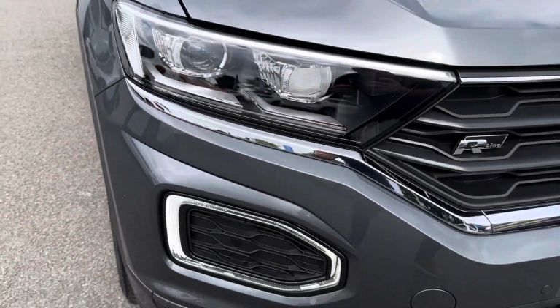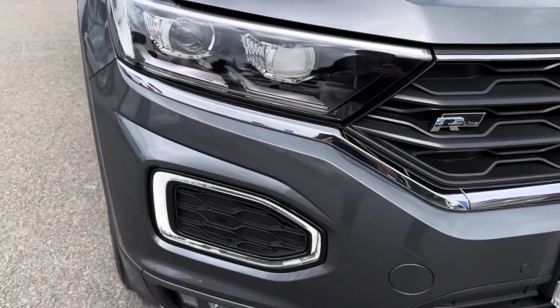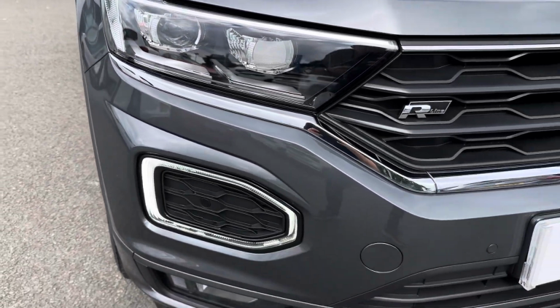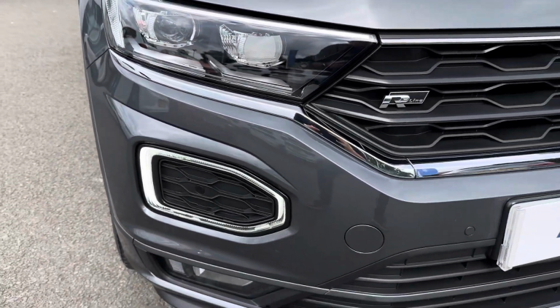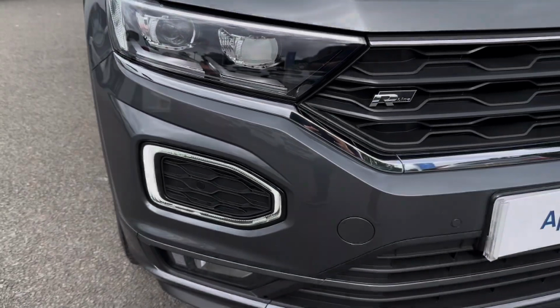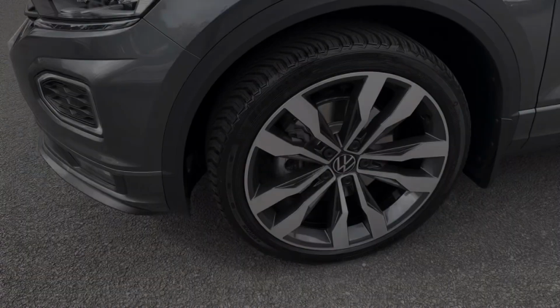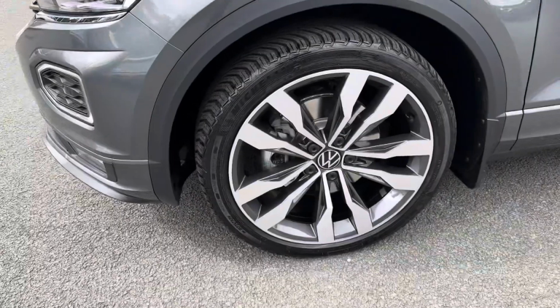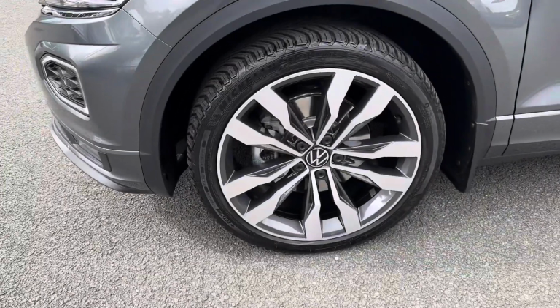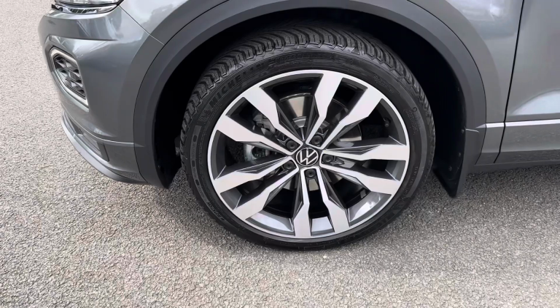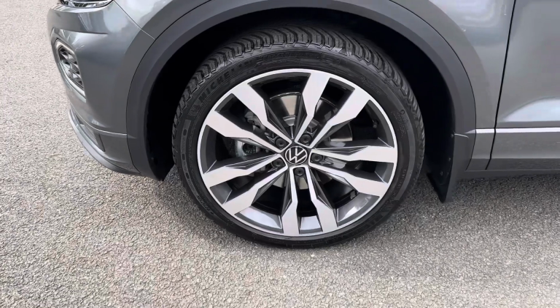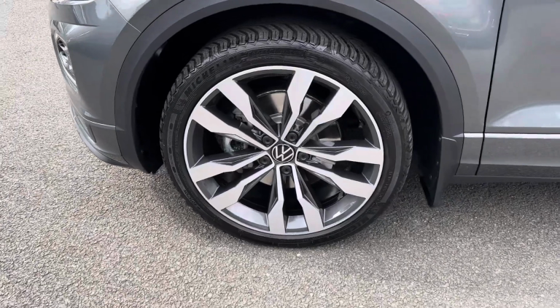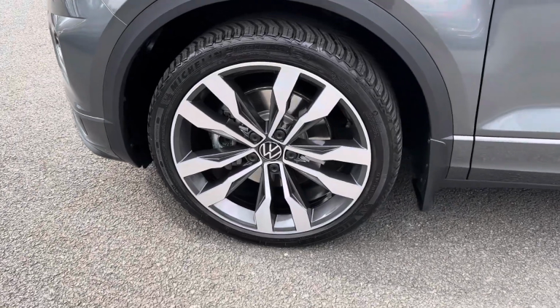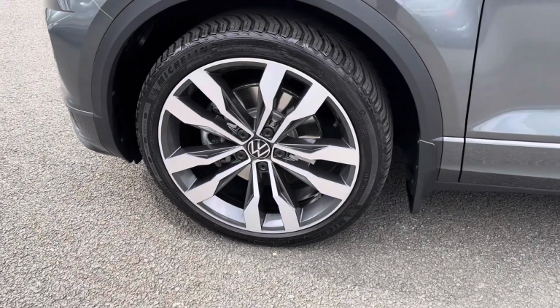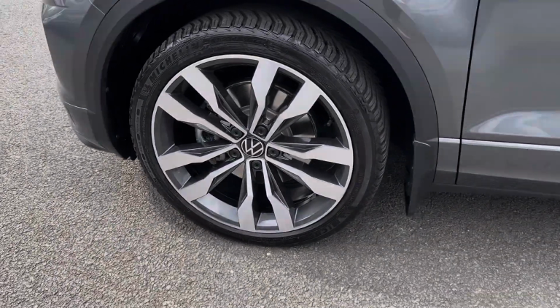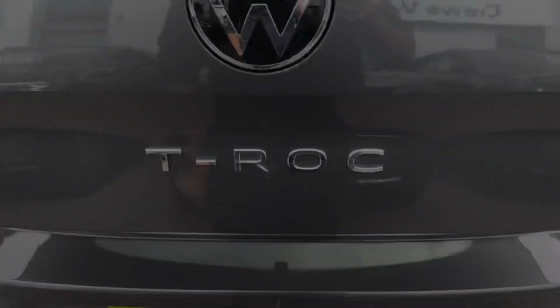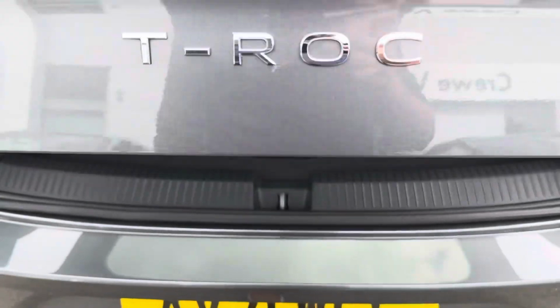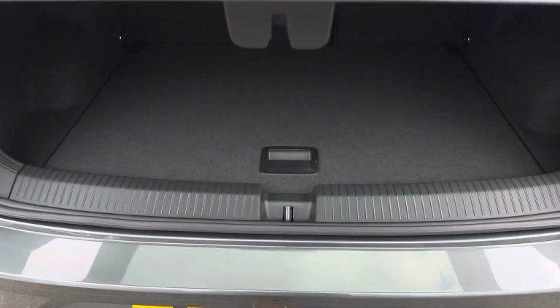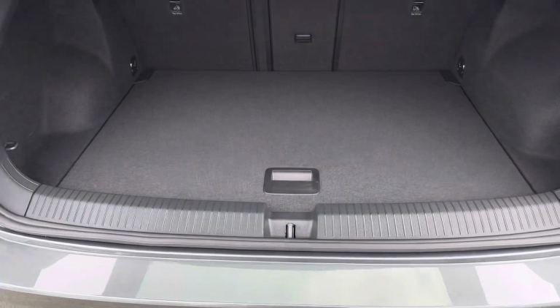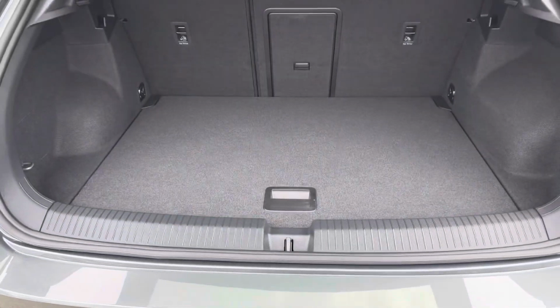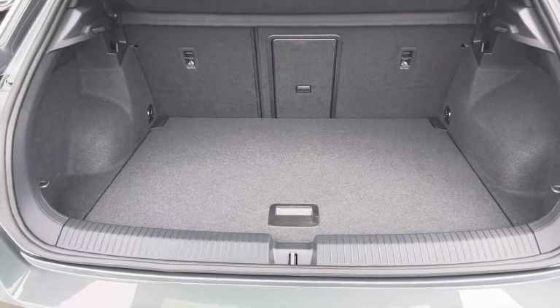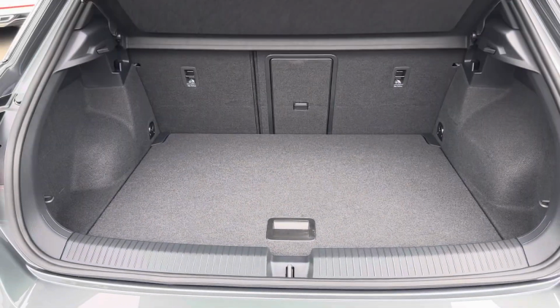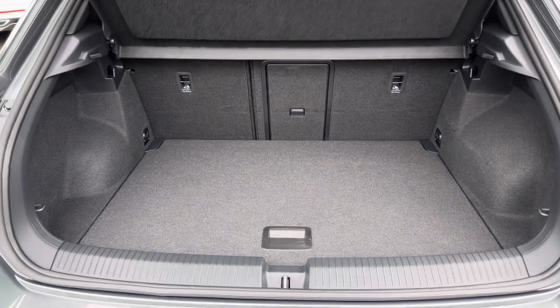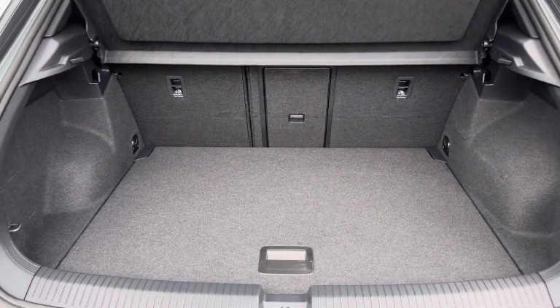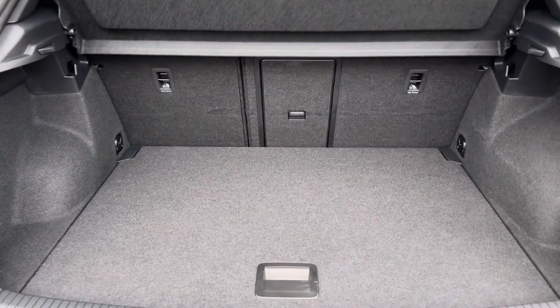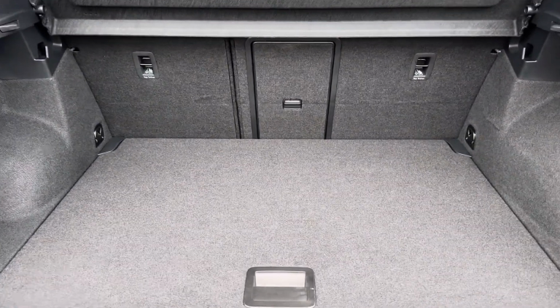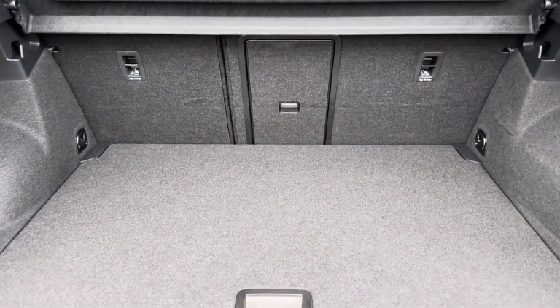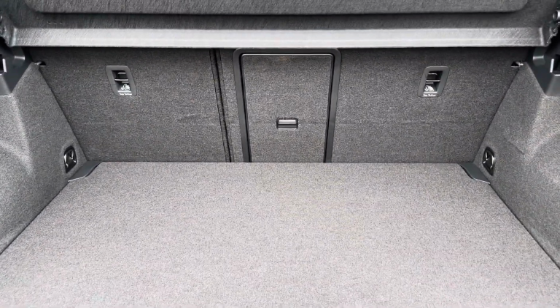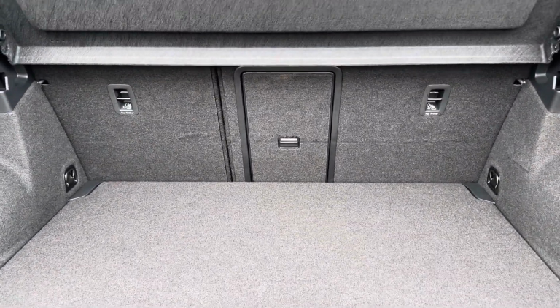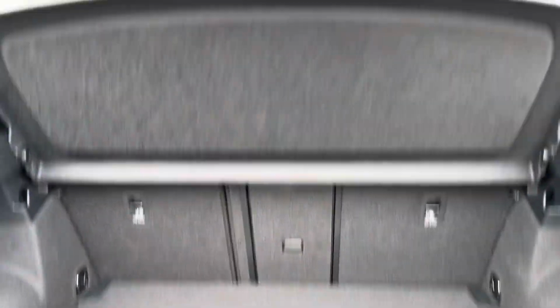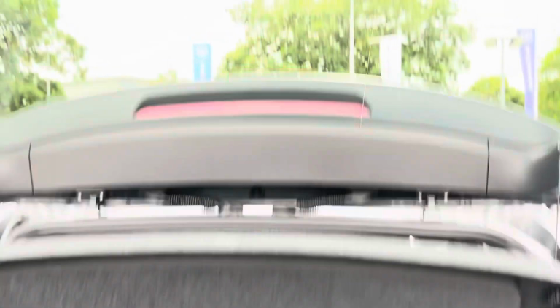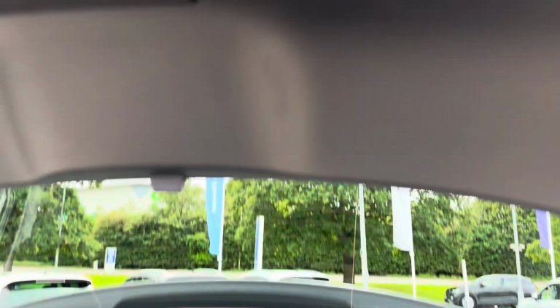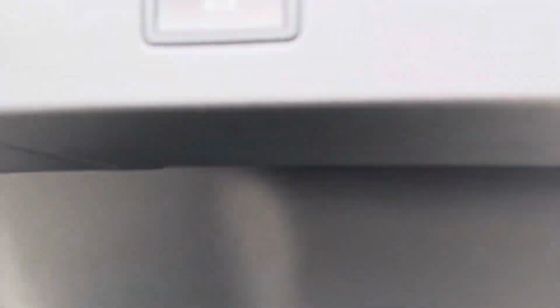You will enjoy full LED headlights with signature-shaped daytime running lights, as well as these fabulous-looking 19-inch Suzuka alloy wheels. The power operator tailgate has been optionally upgraded, revealing a very practical load area with 60-40 split seats.